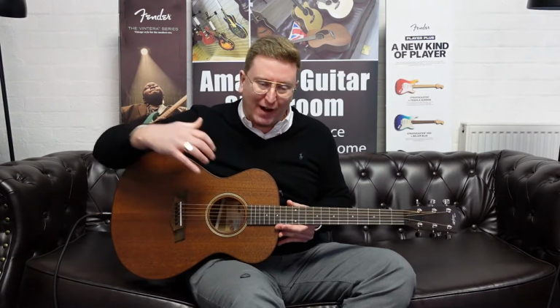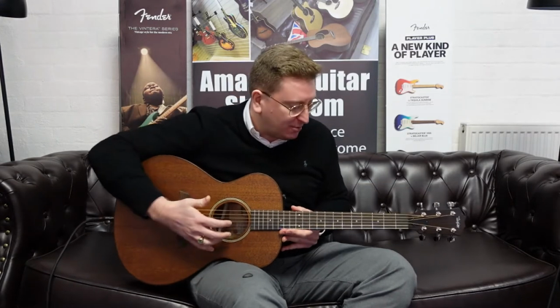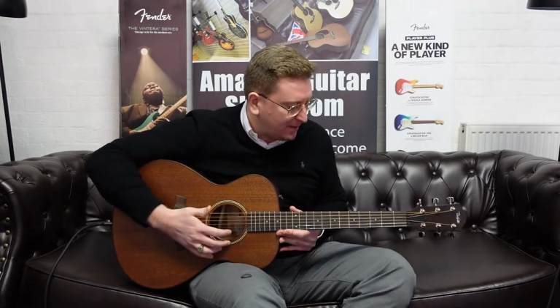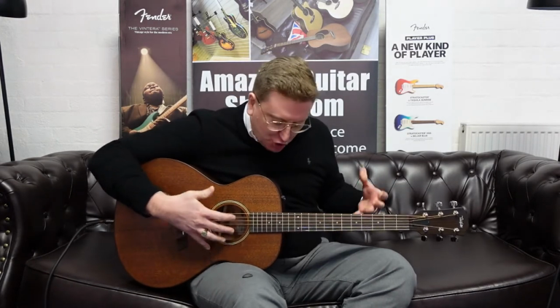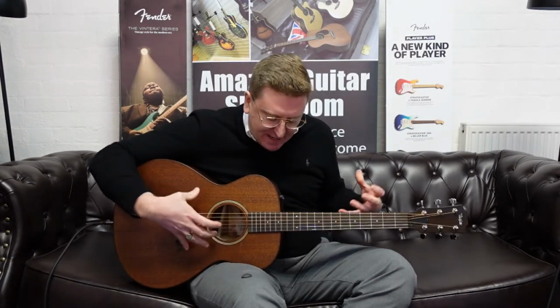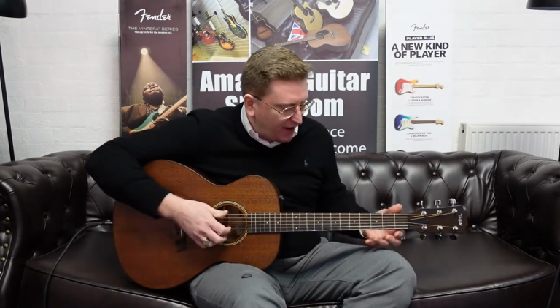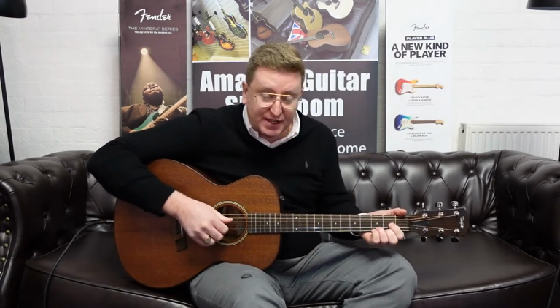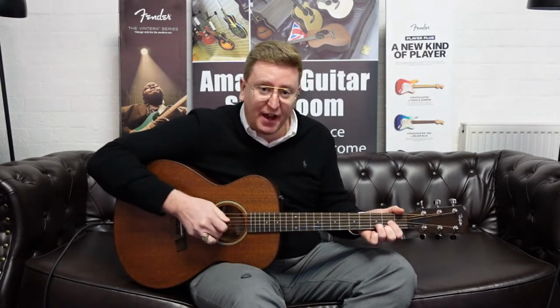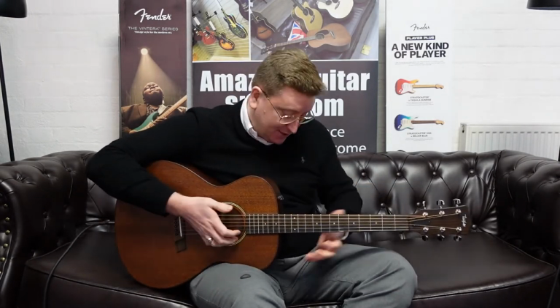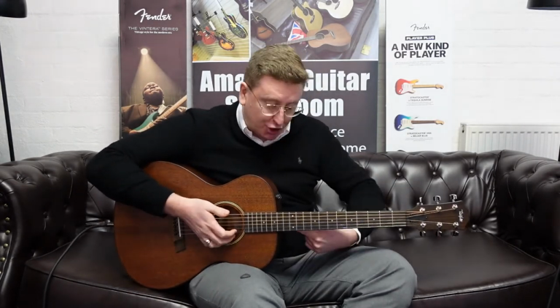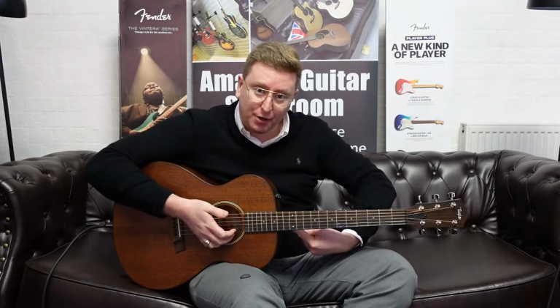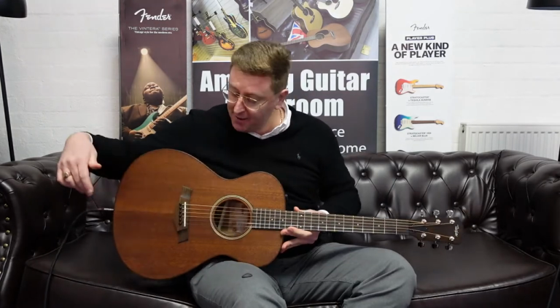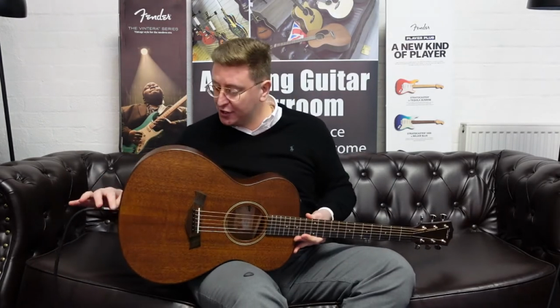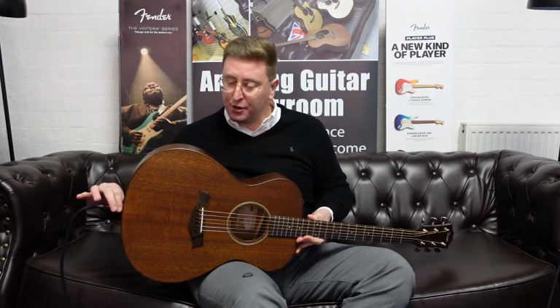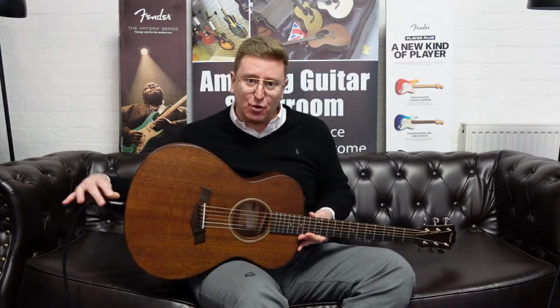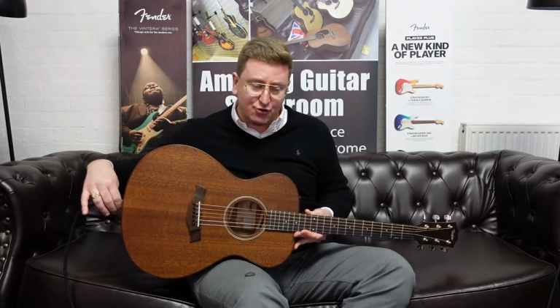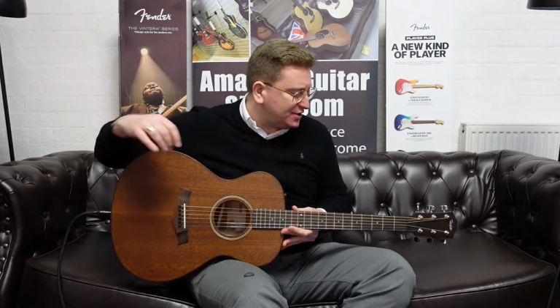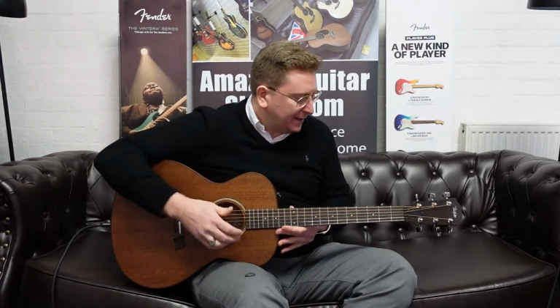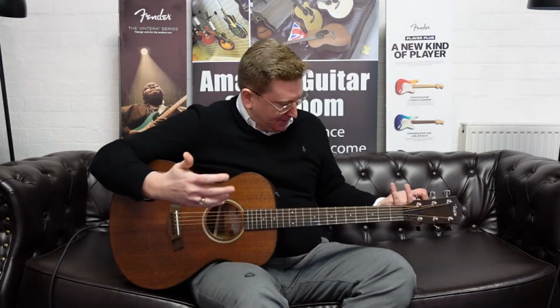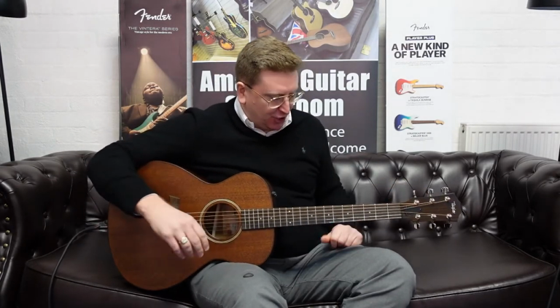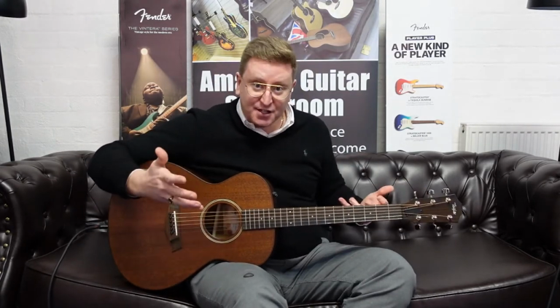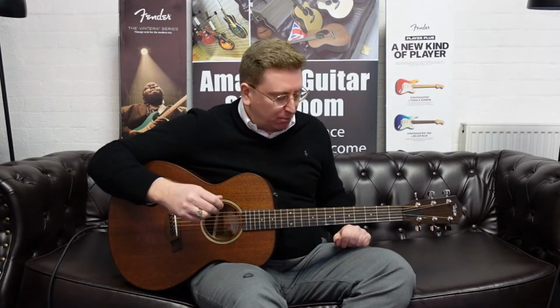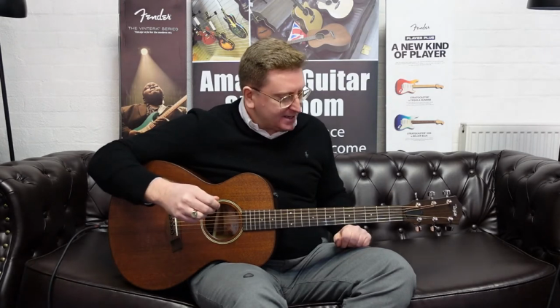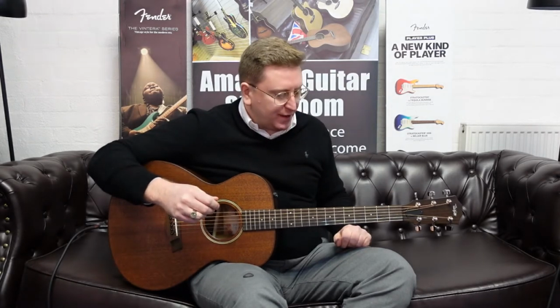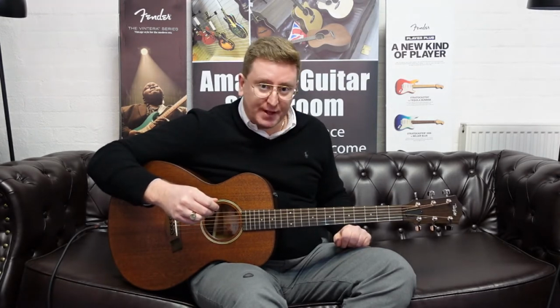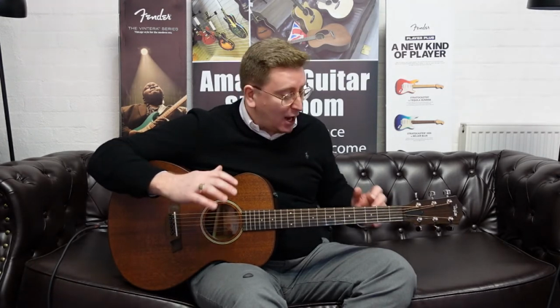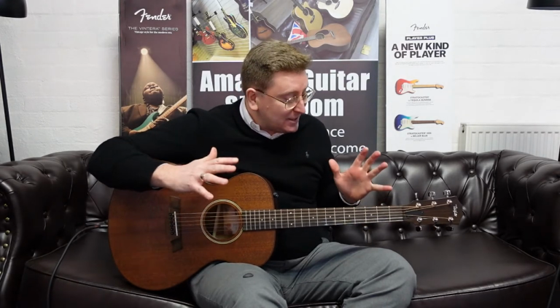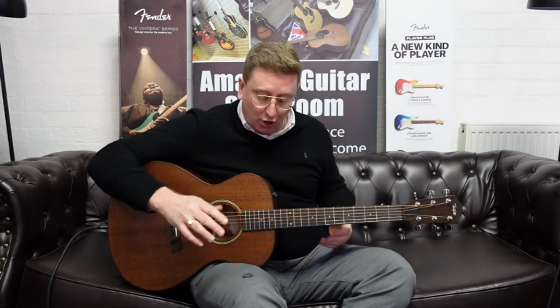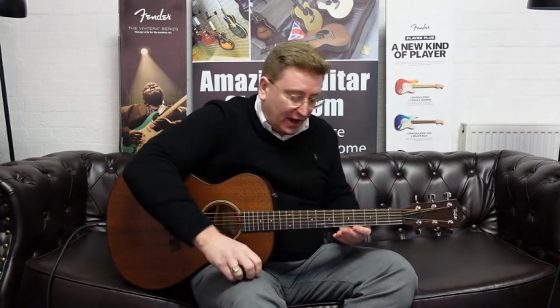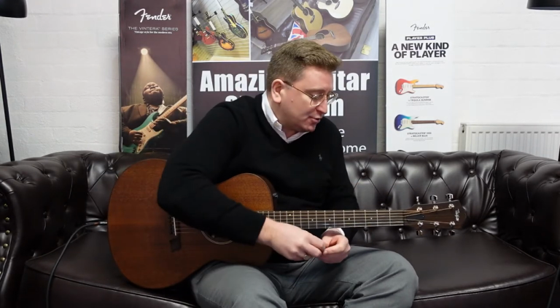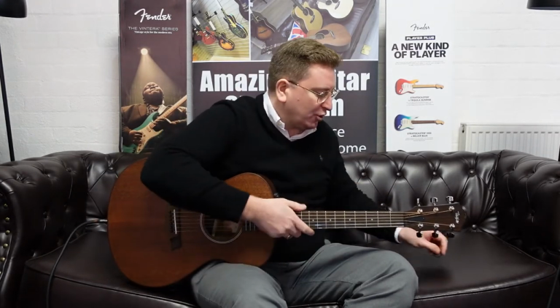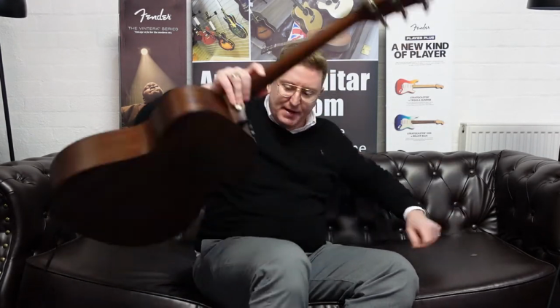That grand concert body shape just sits very, very nicely when you're sat down. It's also got a strap button here and a strap button on the end where the electrics go. So you can stand up and play it. It is a gig-worthy instrument, this, without a shadow of a doubt.